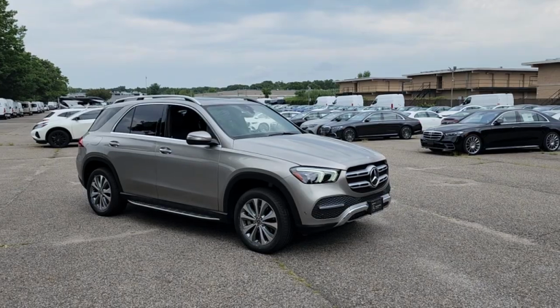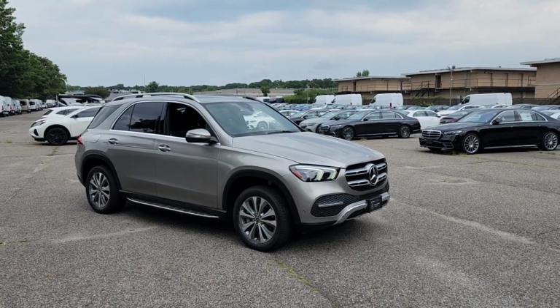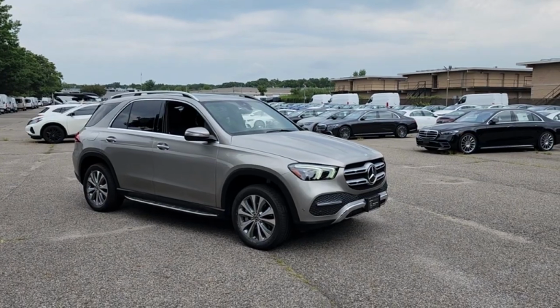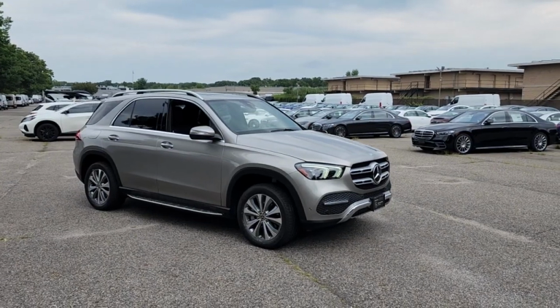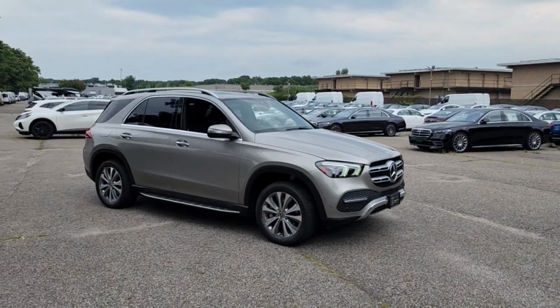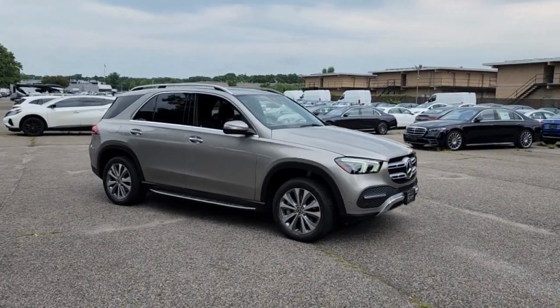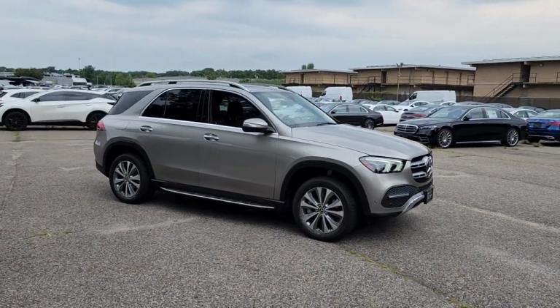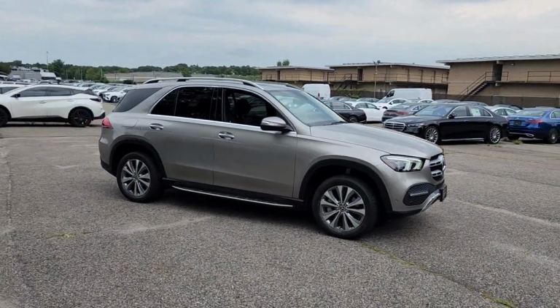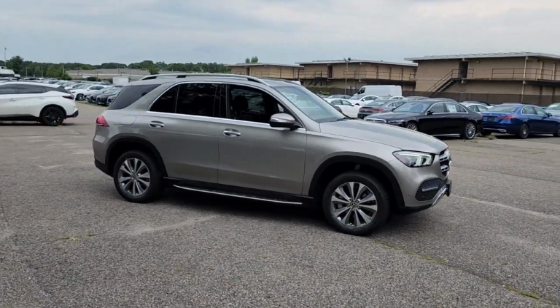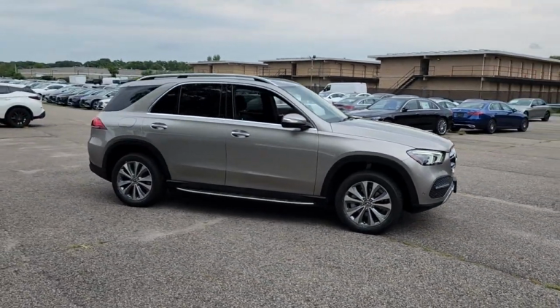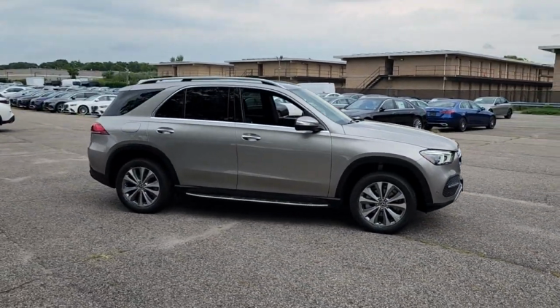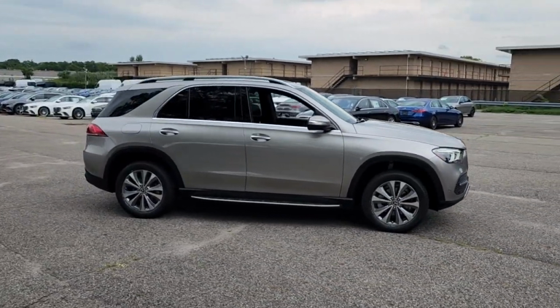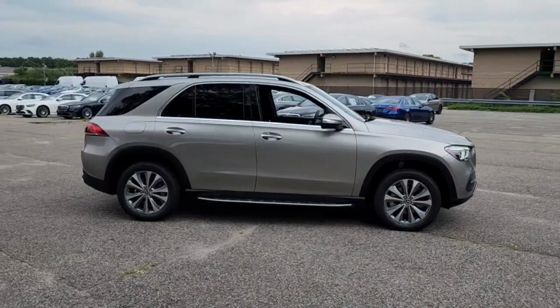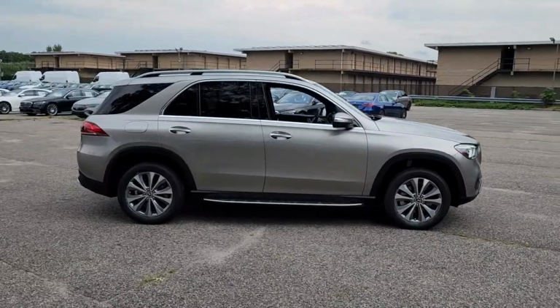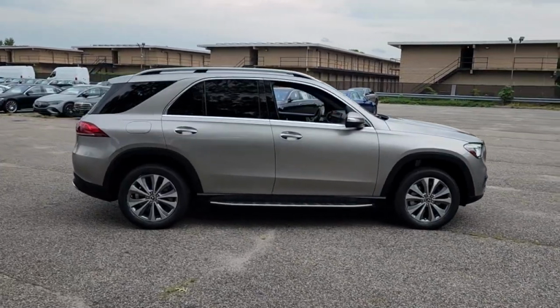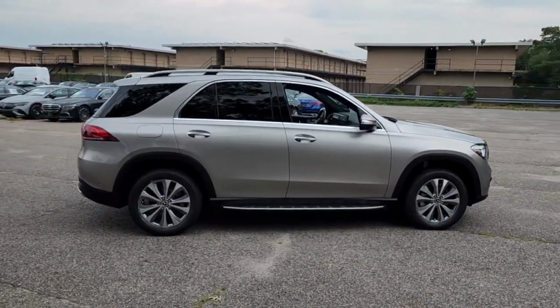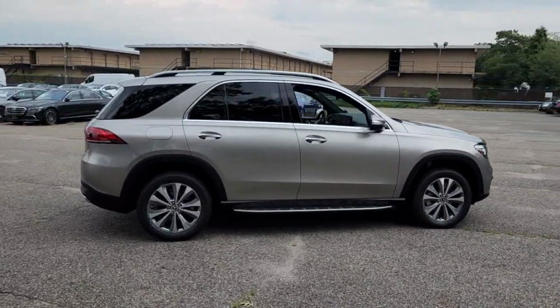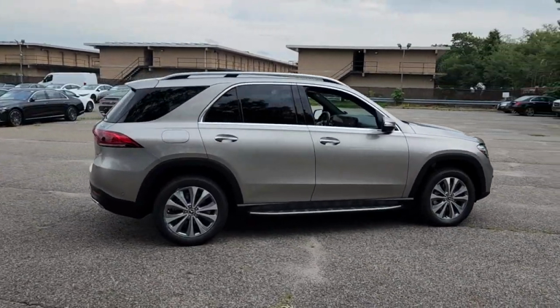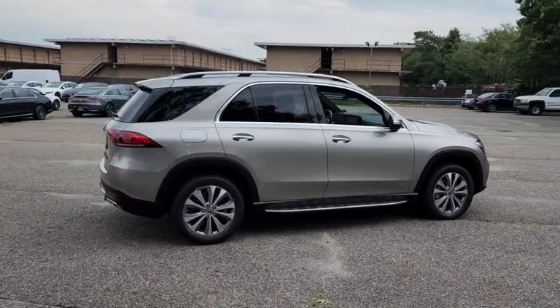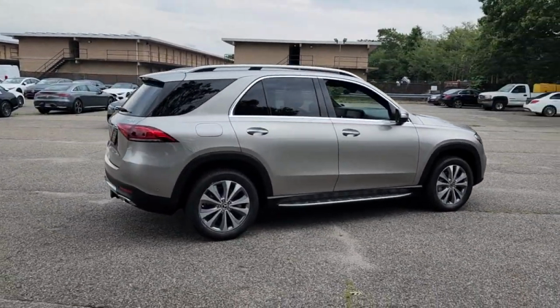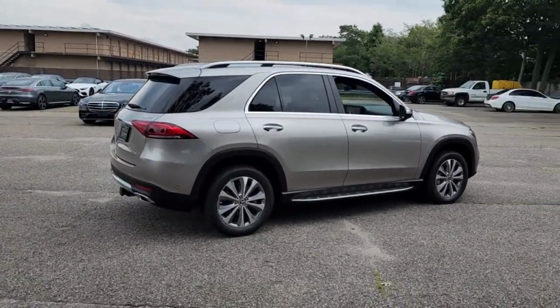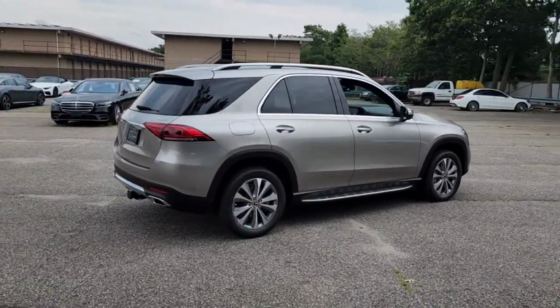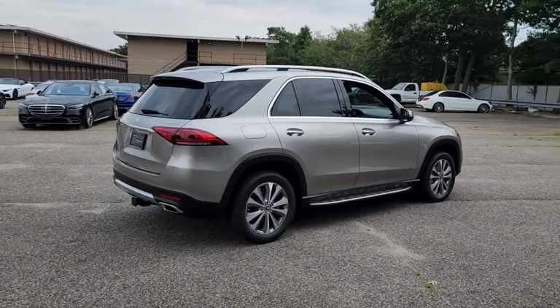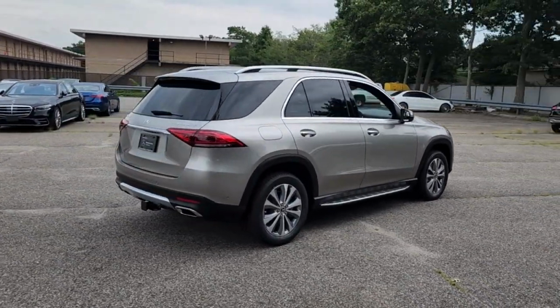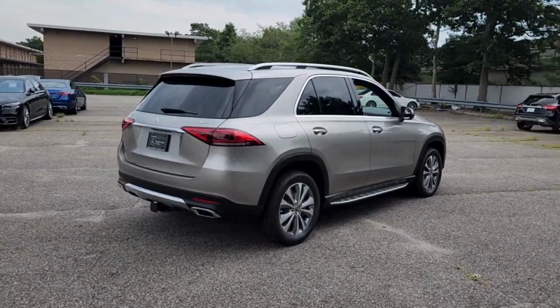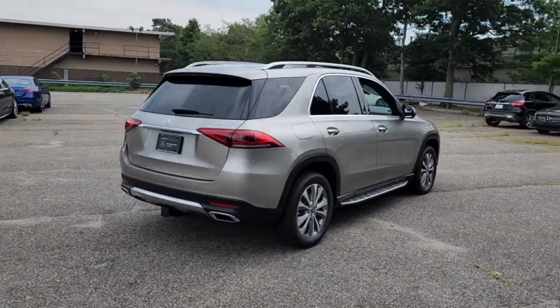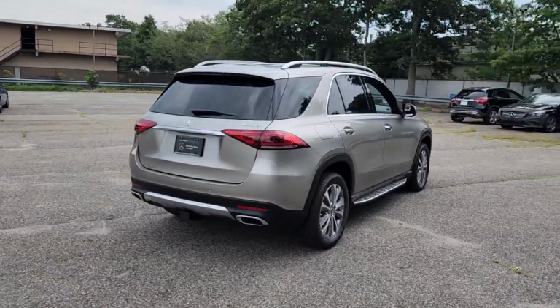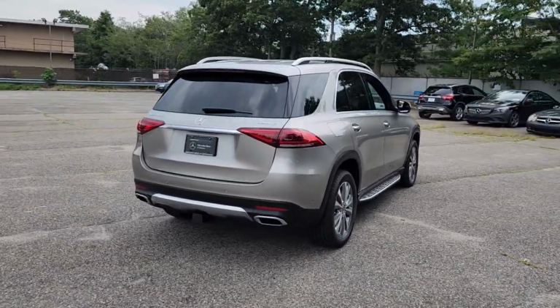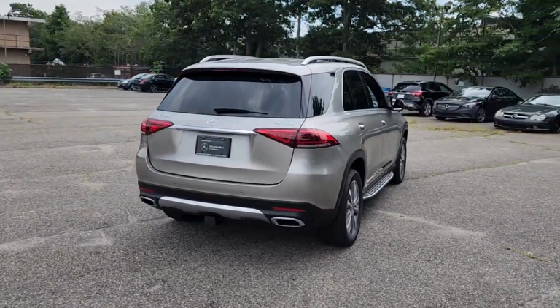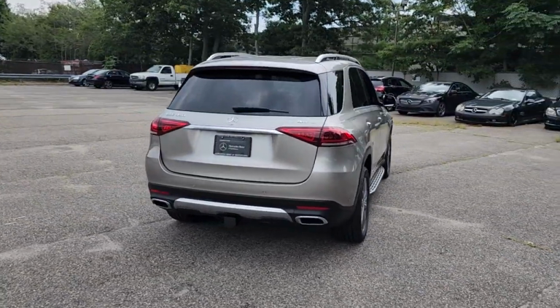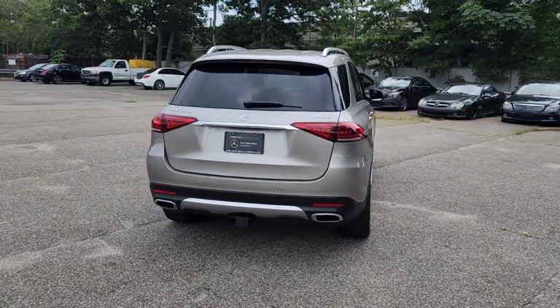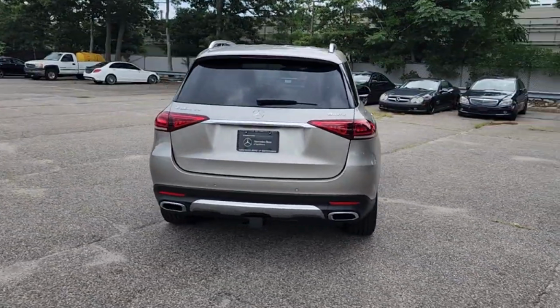You'll have love at first sight with the 2020 Mercedes-Benz GLE. This vehicle is an outstanding buy with fewer than 30,000 miles on the odometer. Take a closer look at this sleek, muscular GLE.